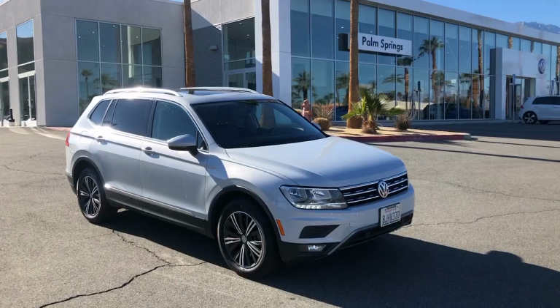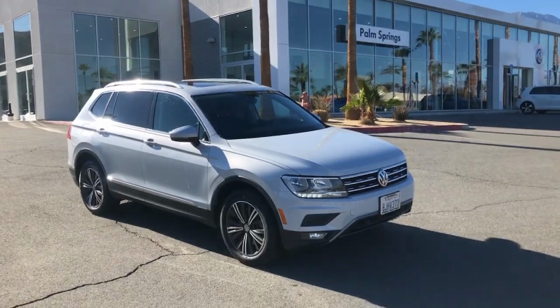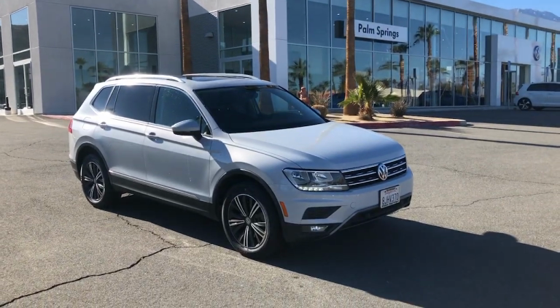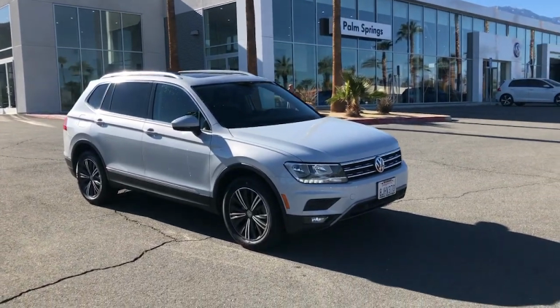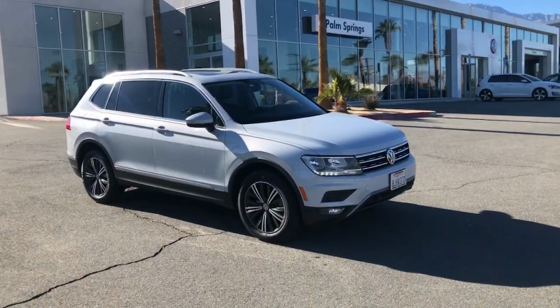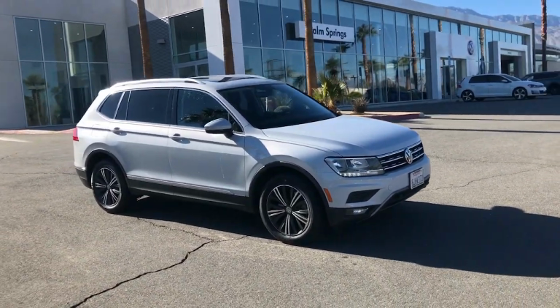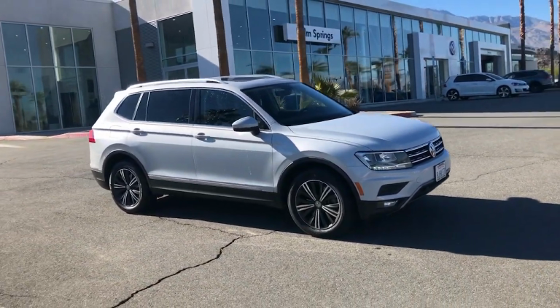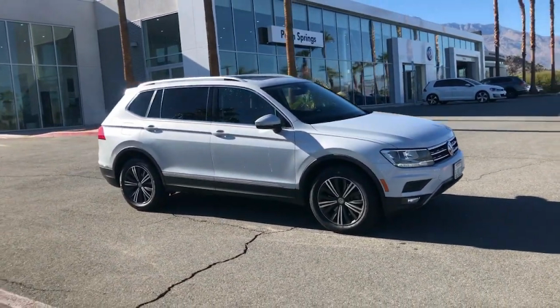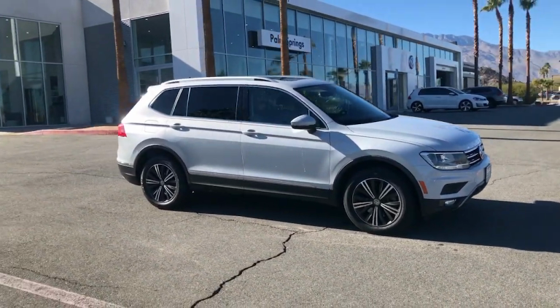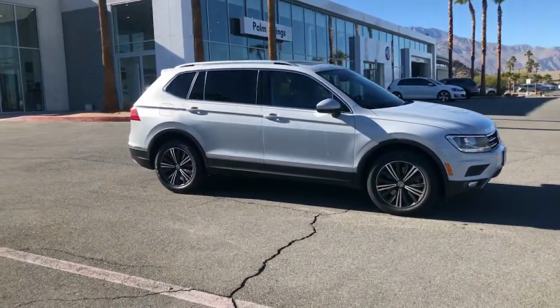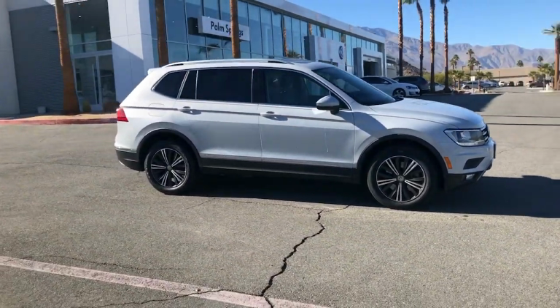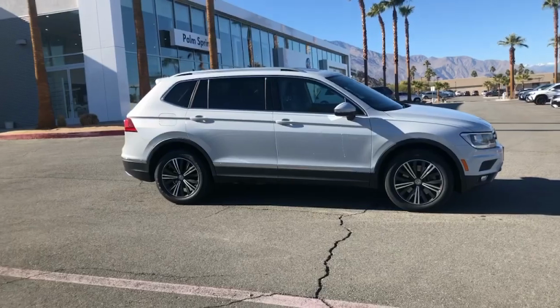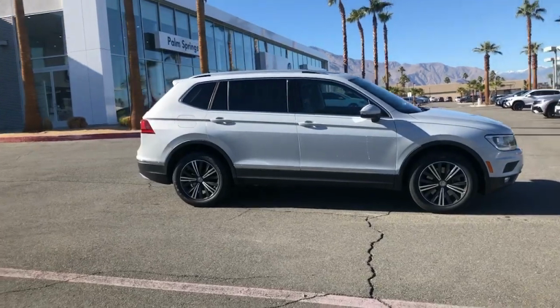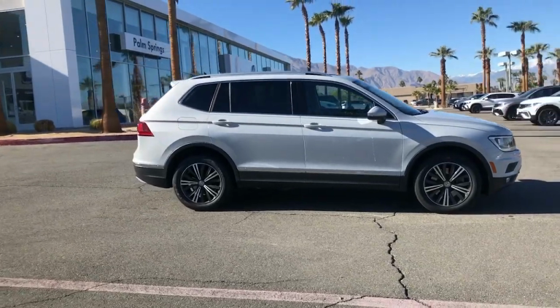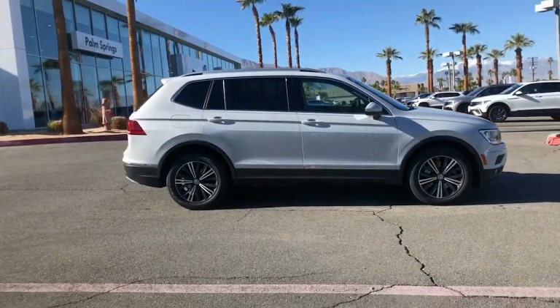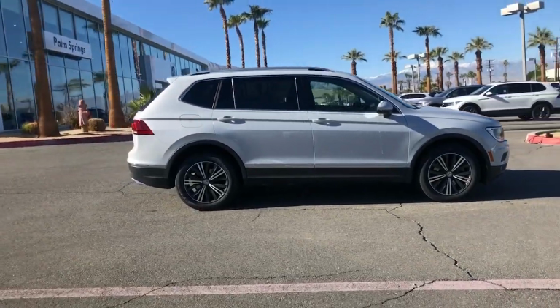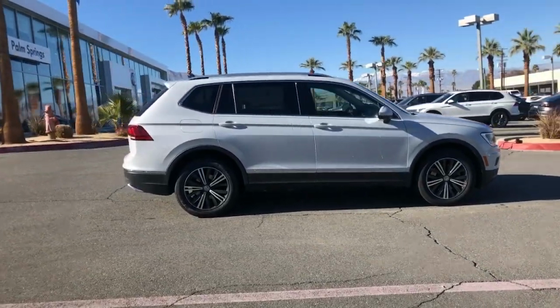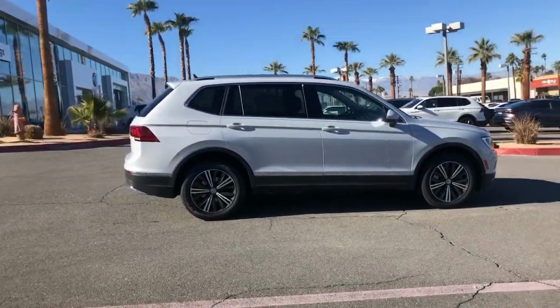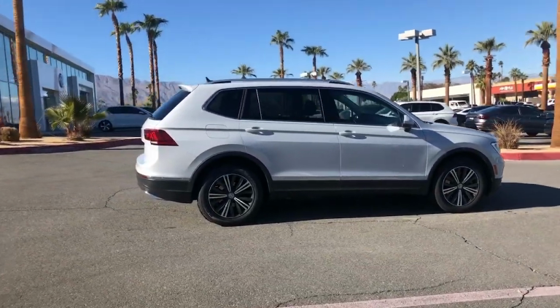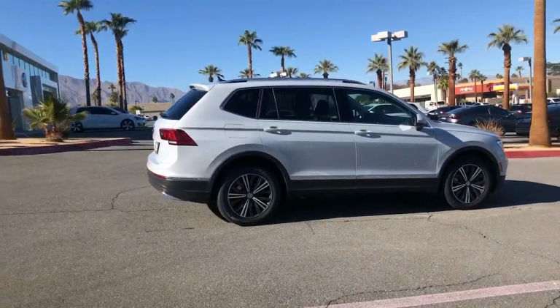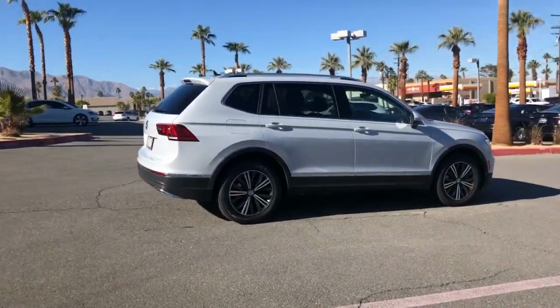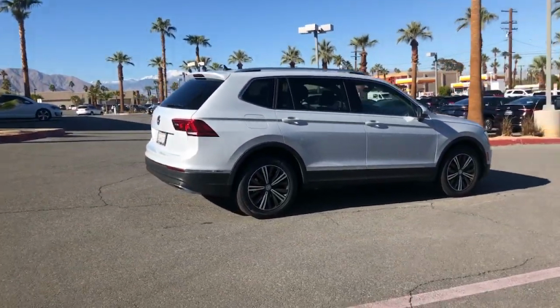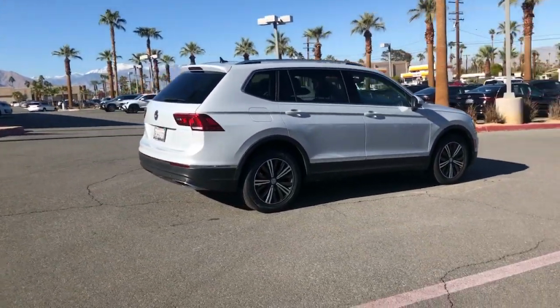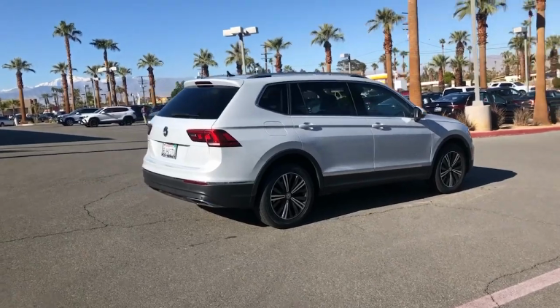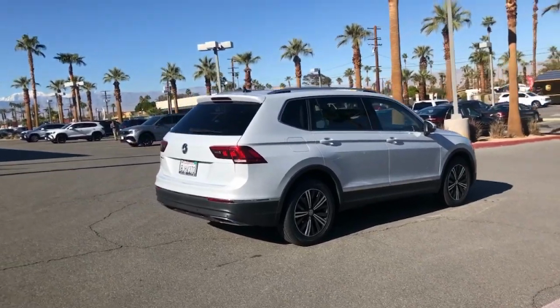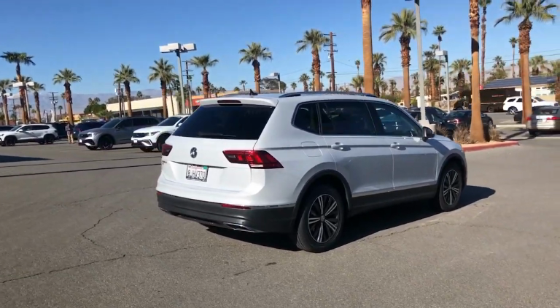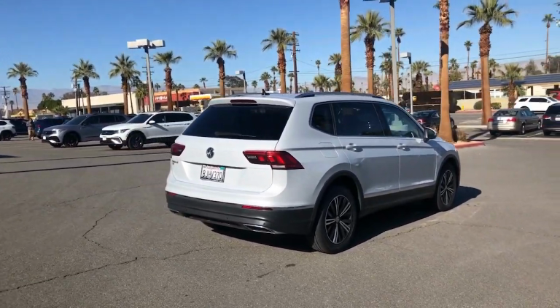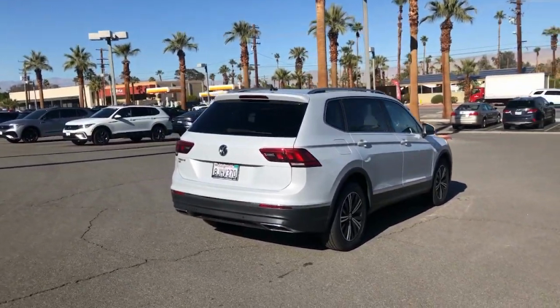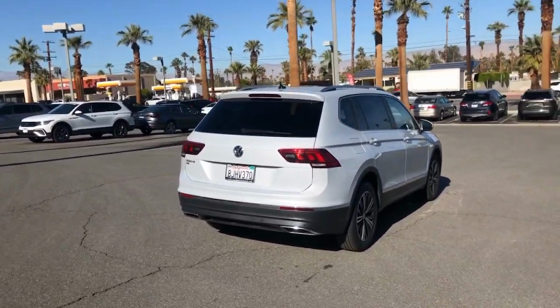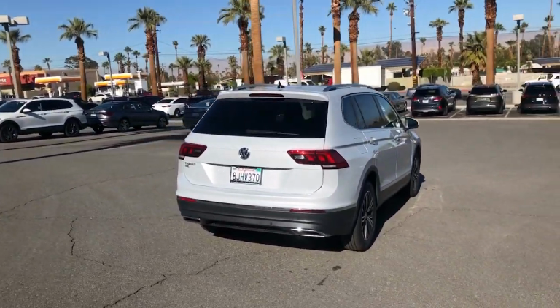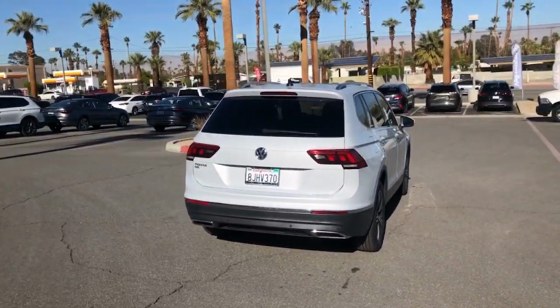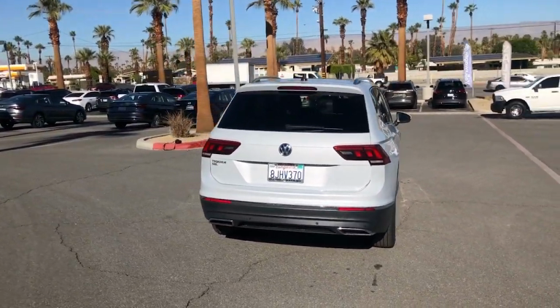Can you see yourself in the 2019 Volkswagen Tiguan? This vehicle is an outstanding buy with fewer than 40,000 miles on the odometer. This versatile Tiguan was built to keep up with your family's busy lifestyle.